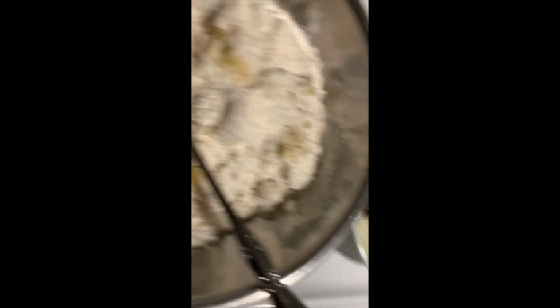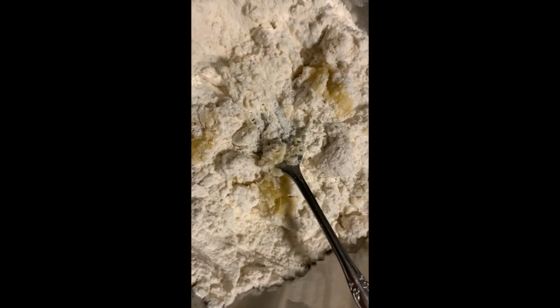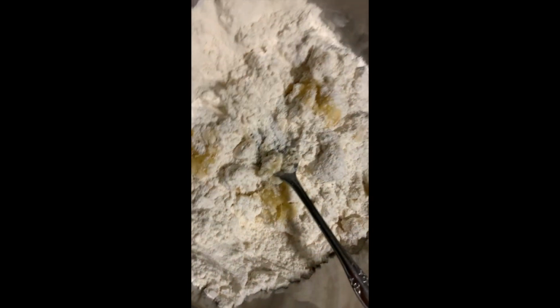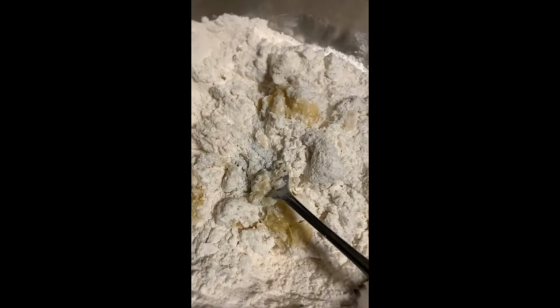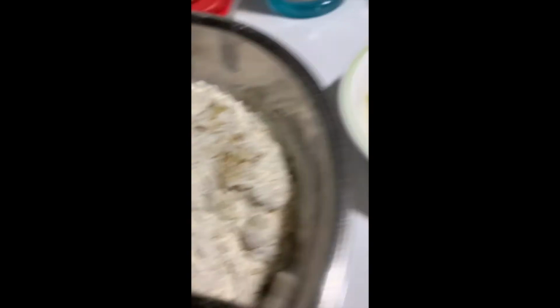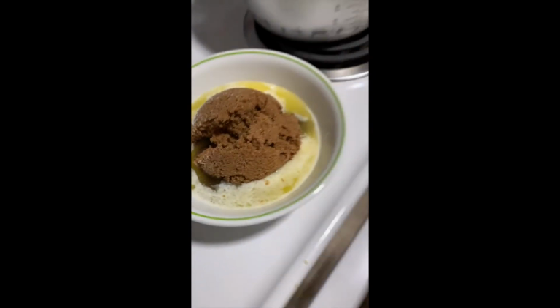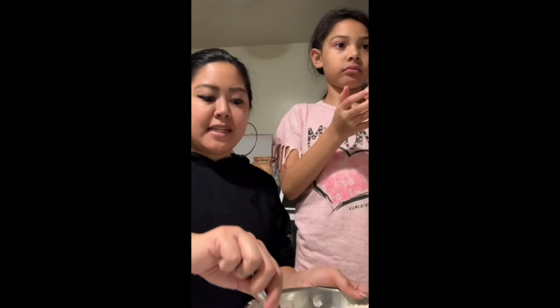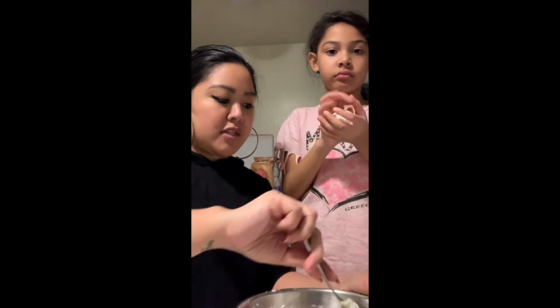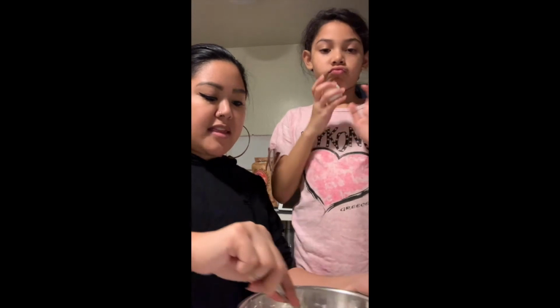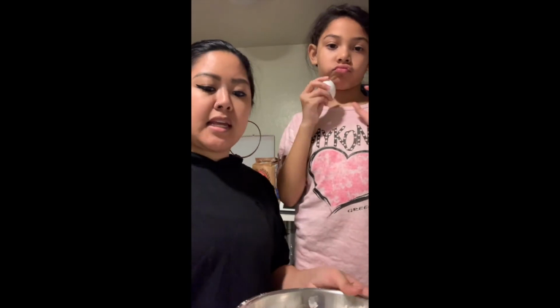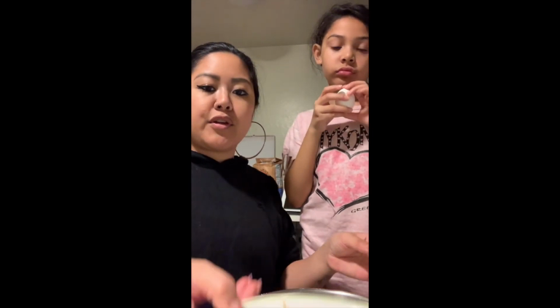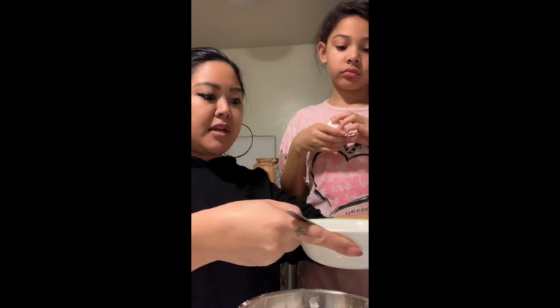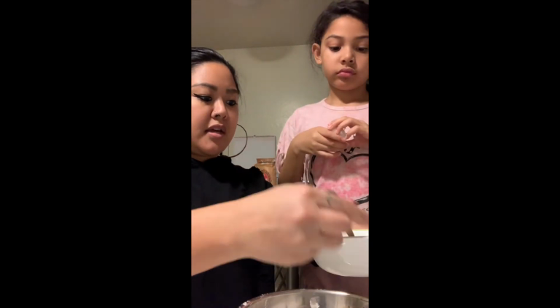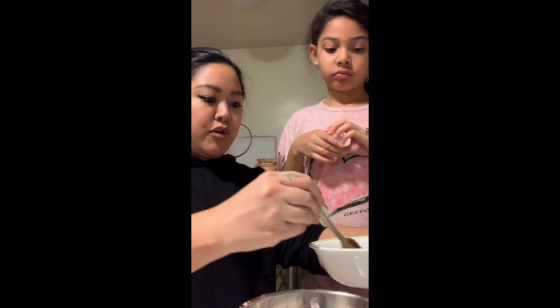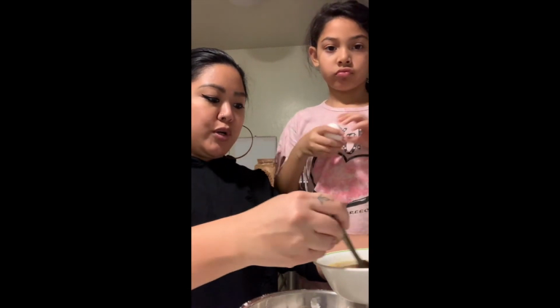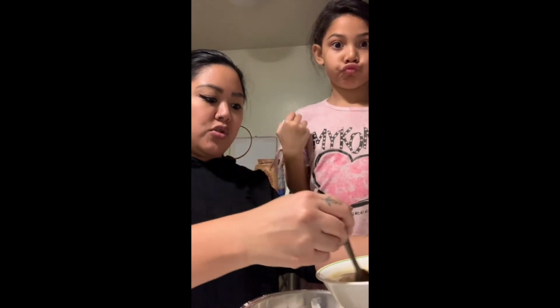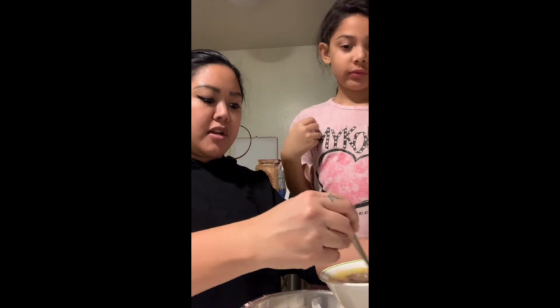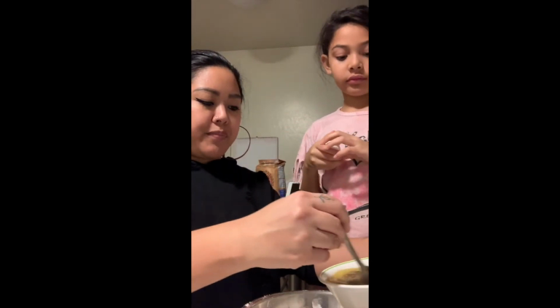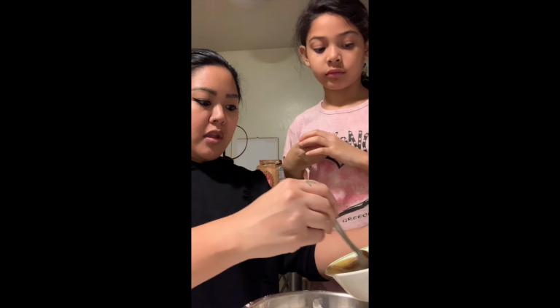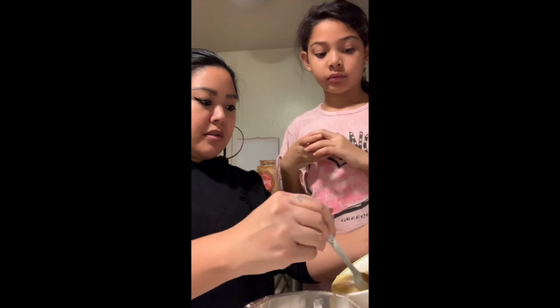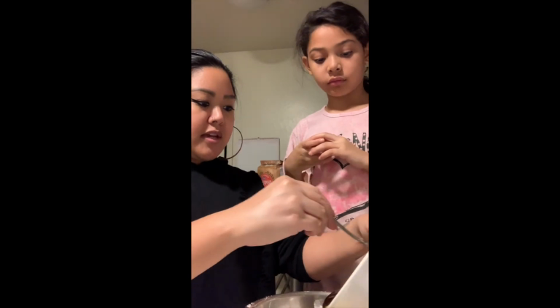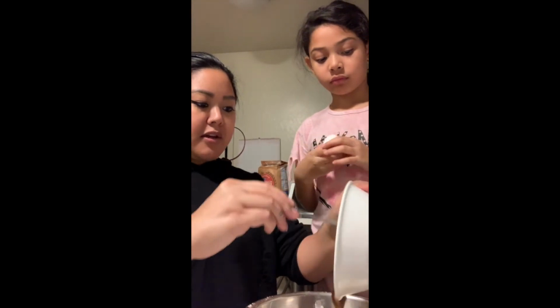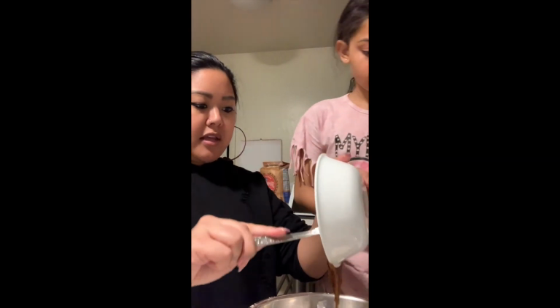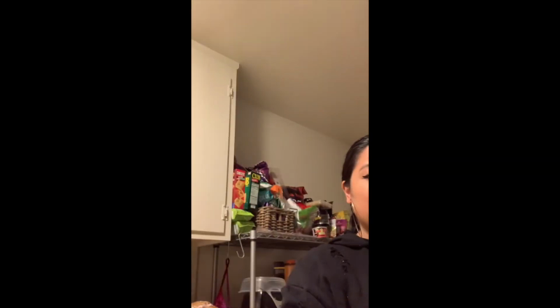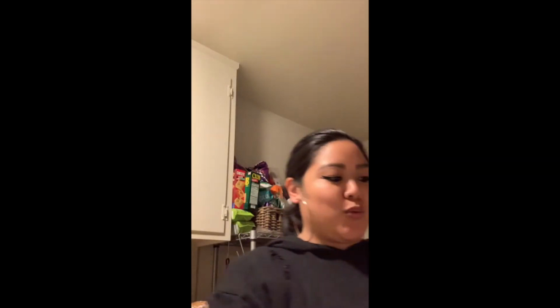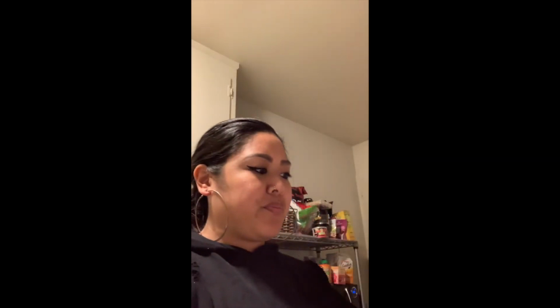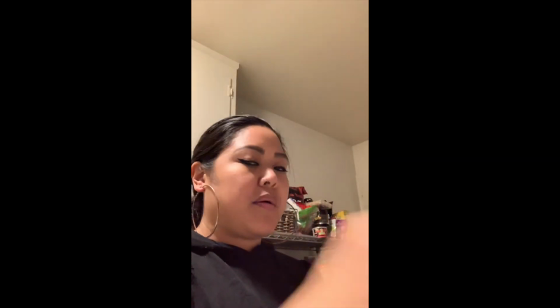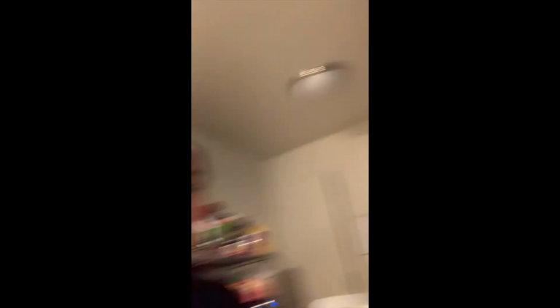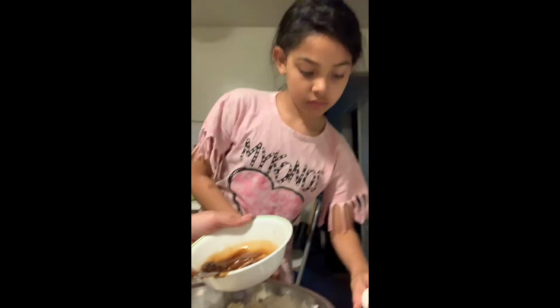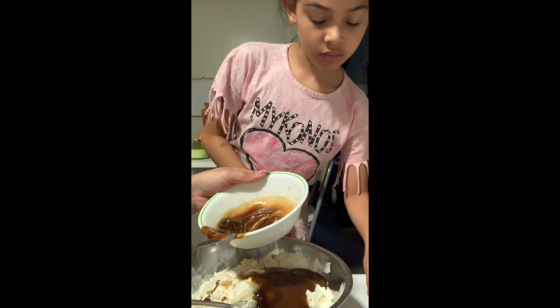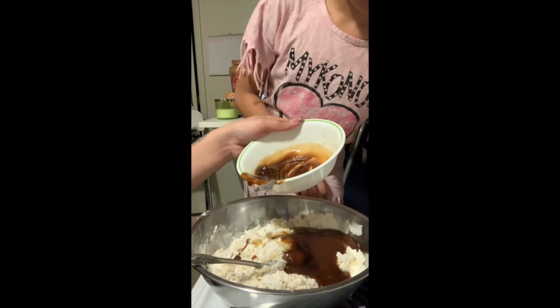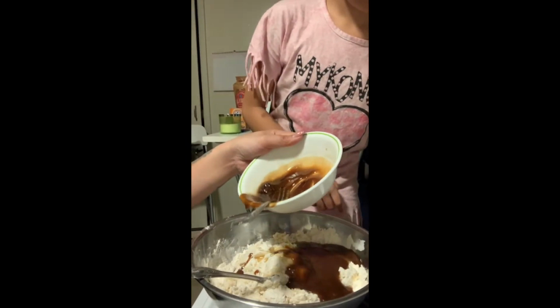We have the bananas covered in flour. We are going to now add the eggs and the creamed brown sugar into the dry ingredients. Lily, you can add that and add the brown sugar and the butter.